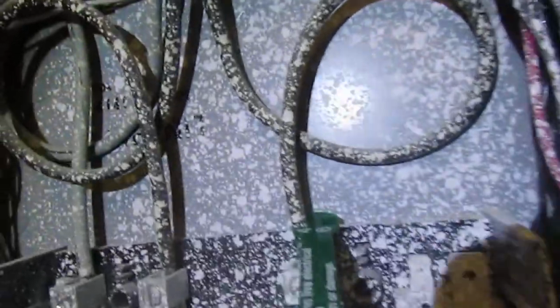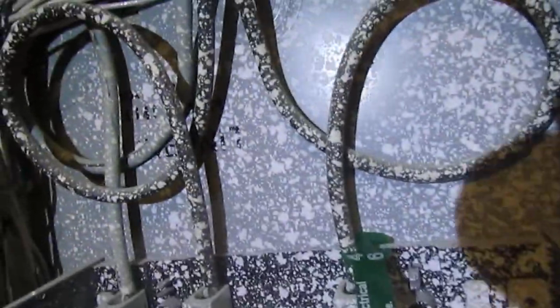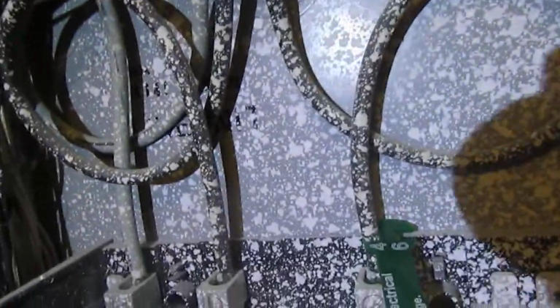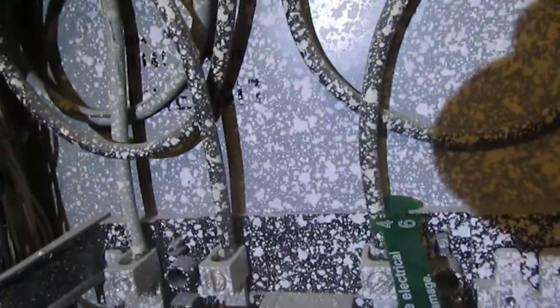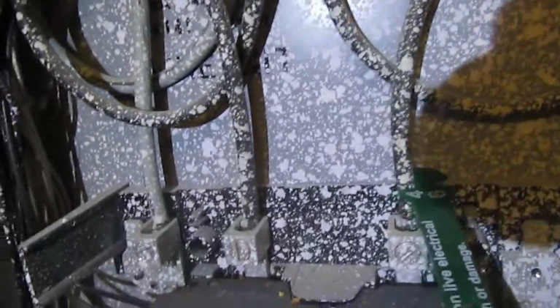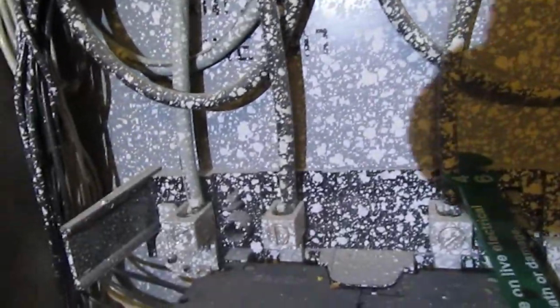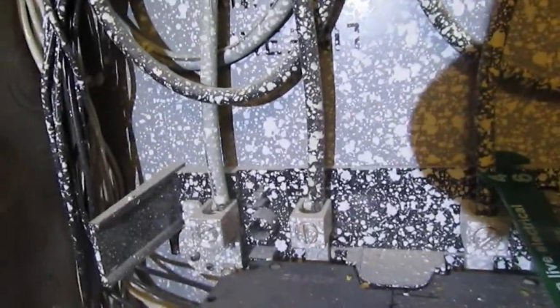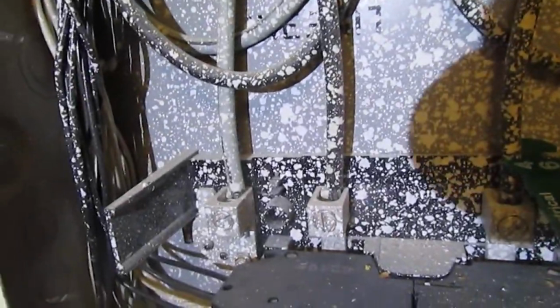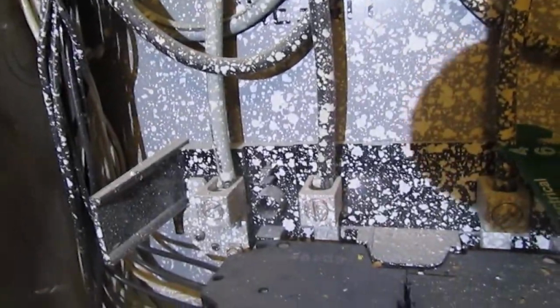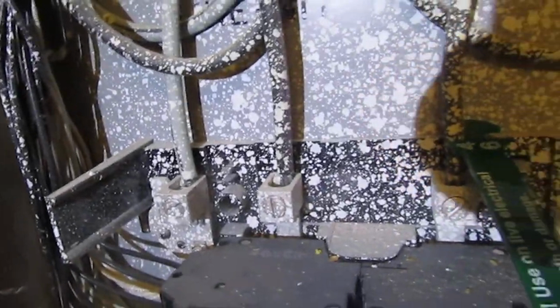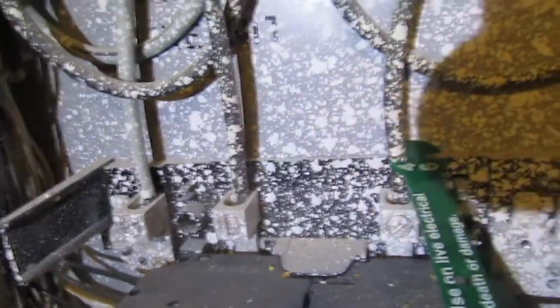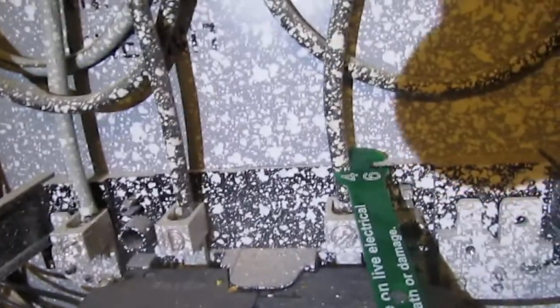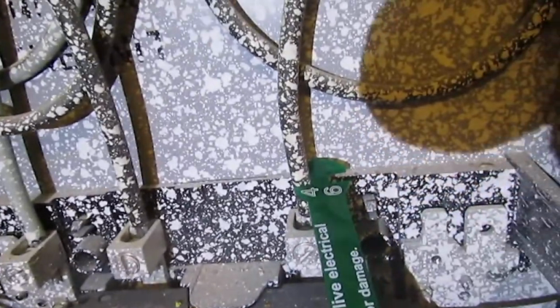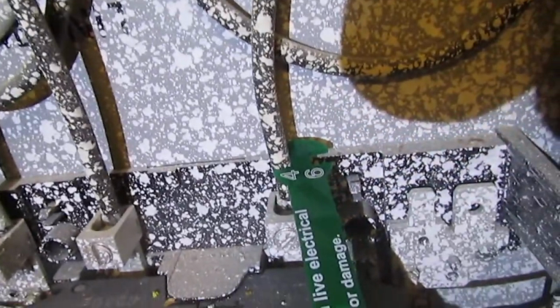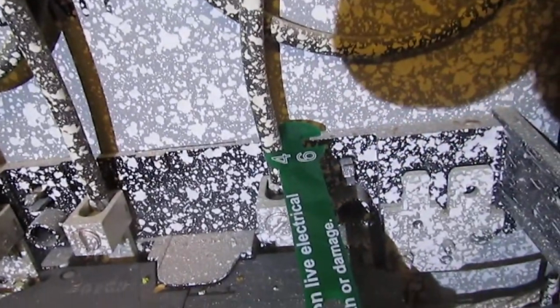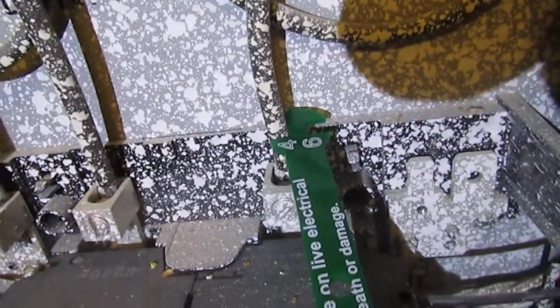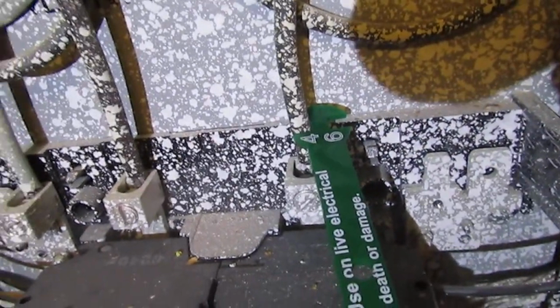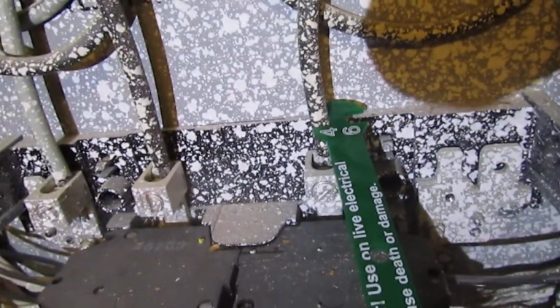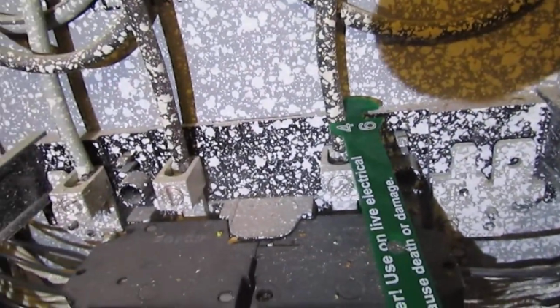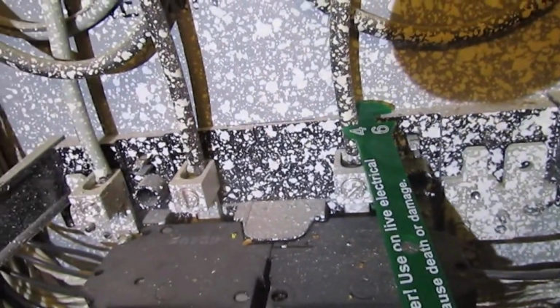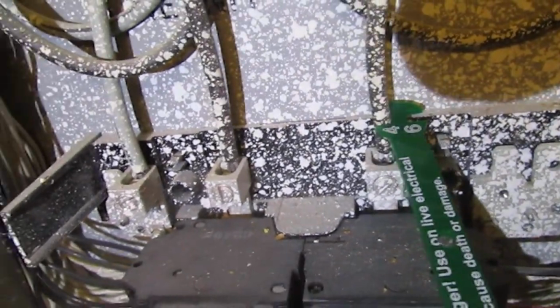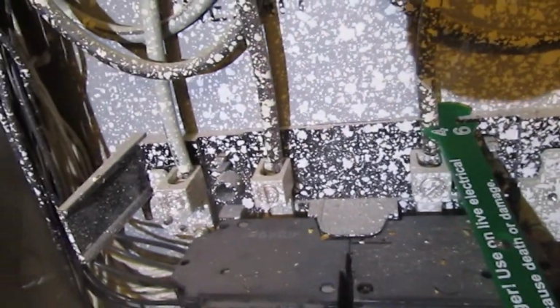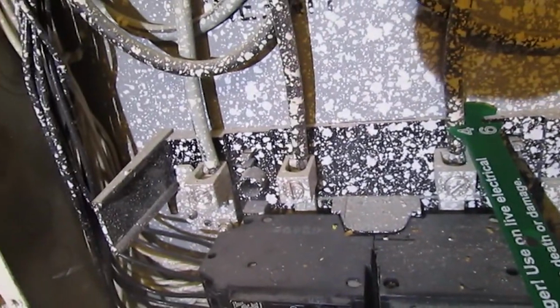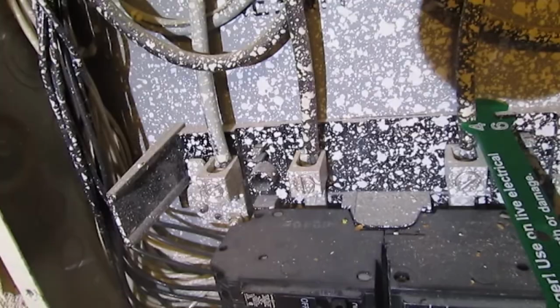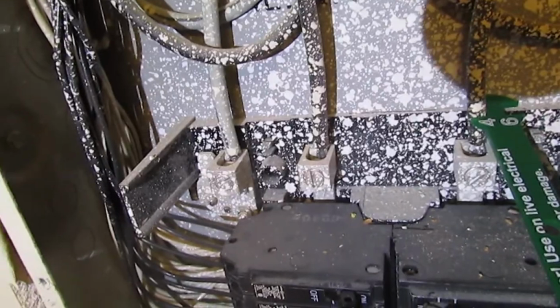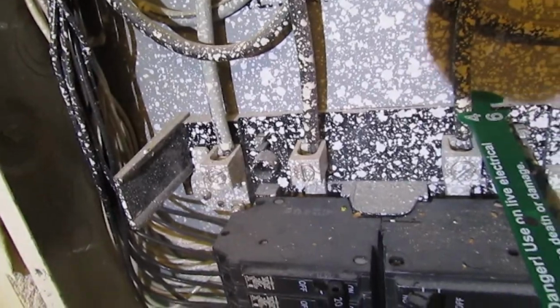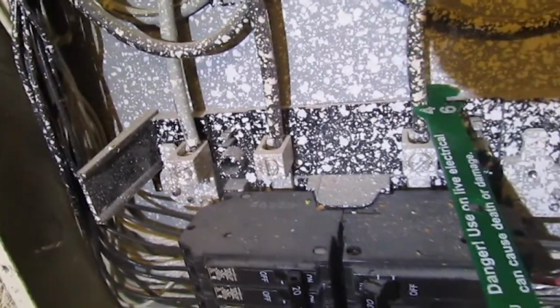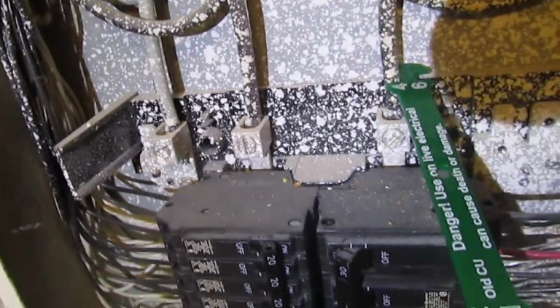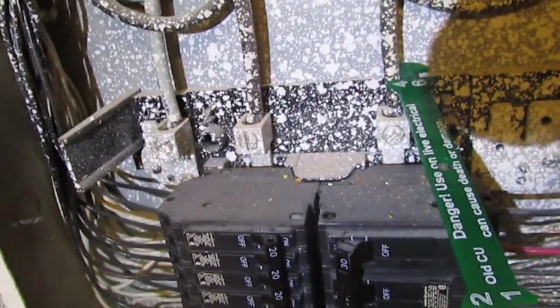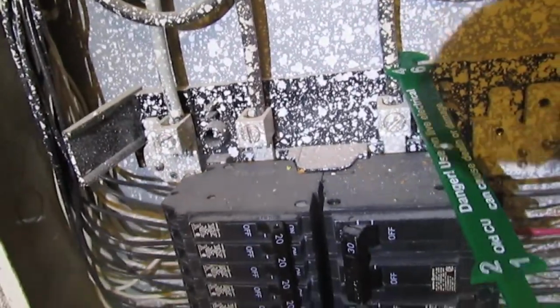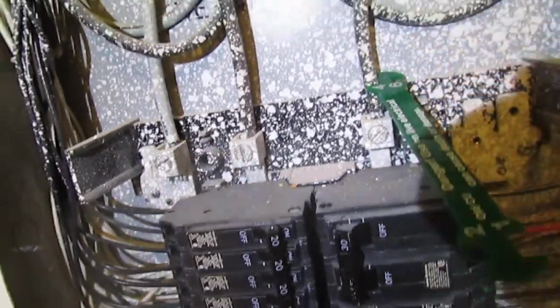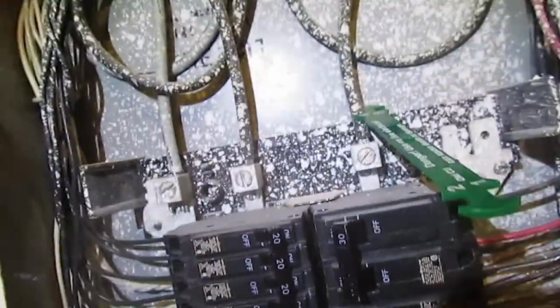These are the service wires coming in from the main panel outside the house, and it's number four gauge. I haven't looked this up yet, but I'm pretty sure that's going to be undersized for this panel for the amount of amps running through it.